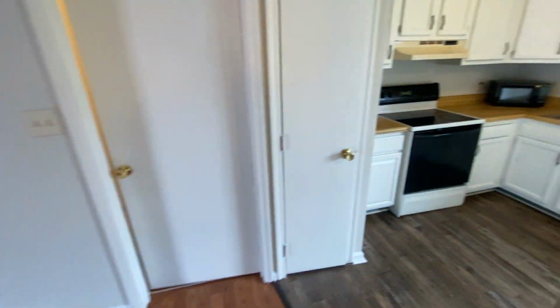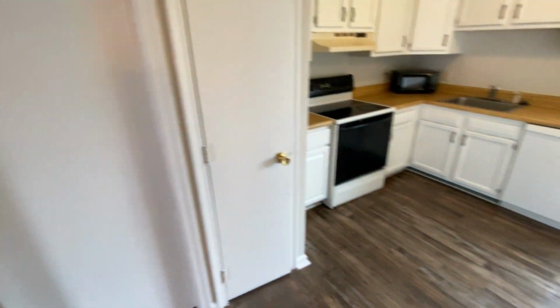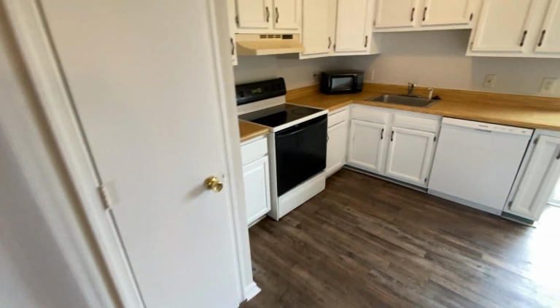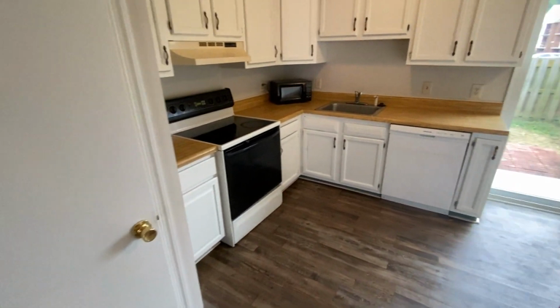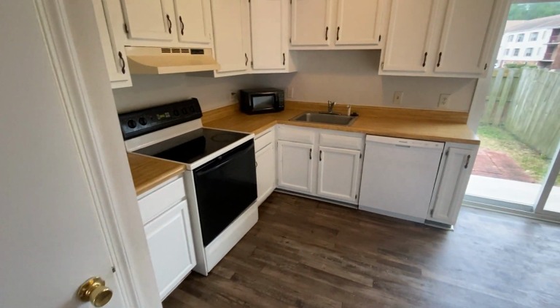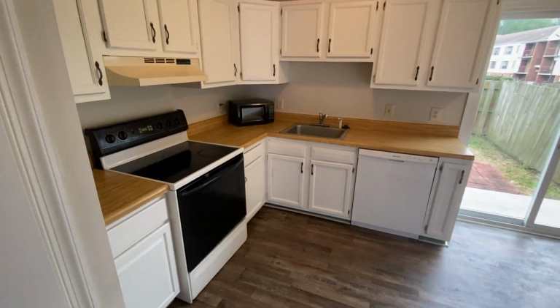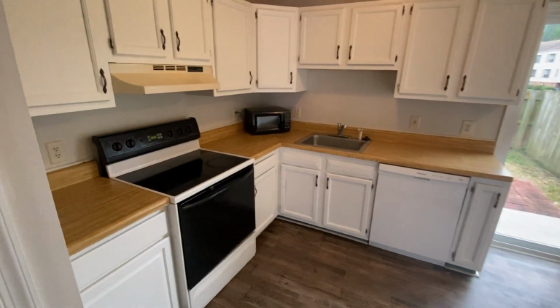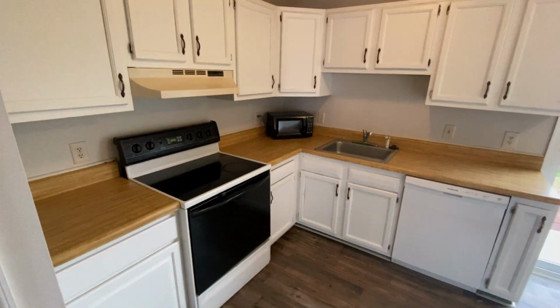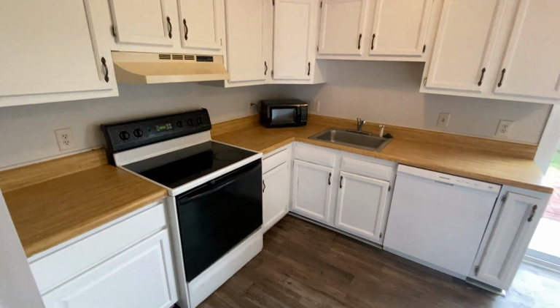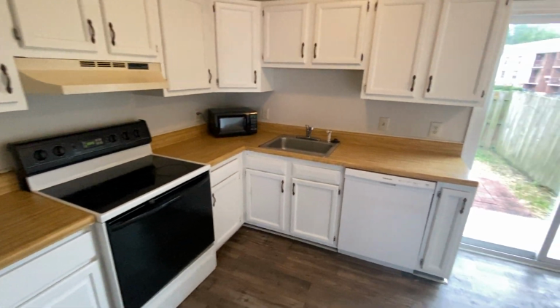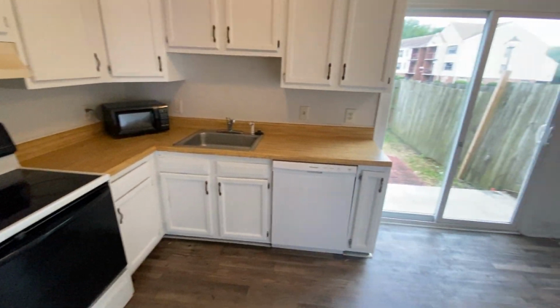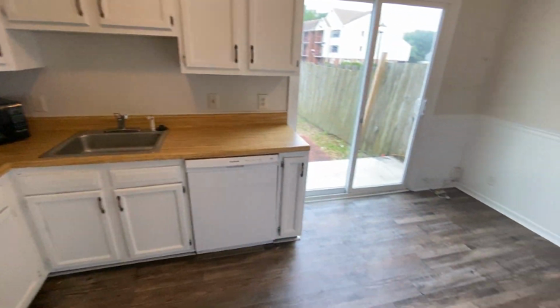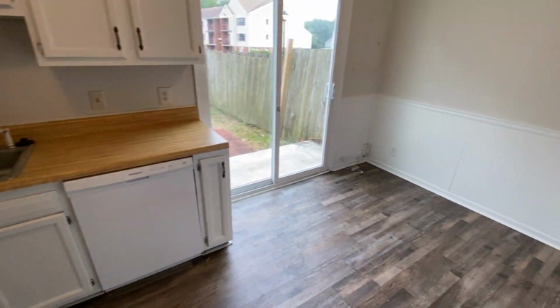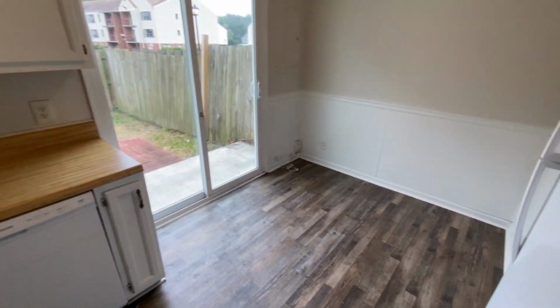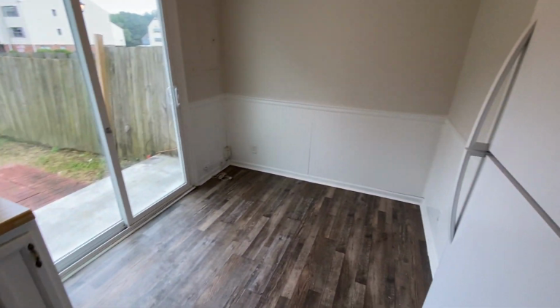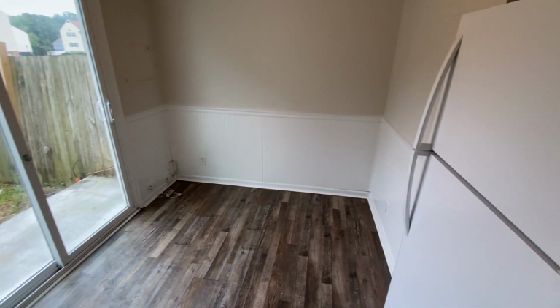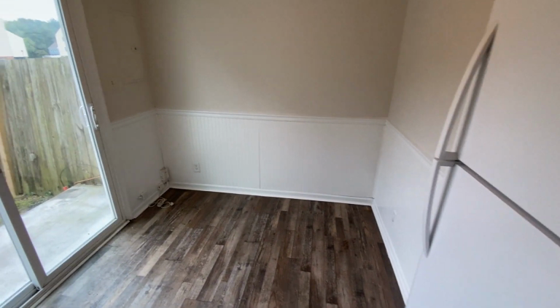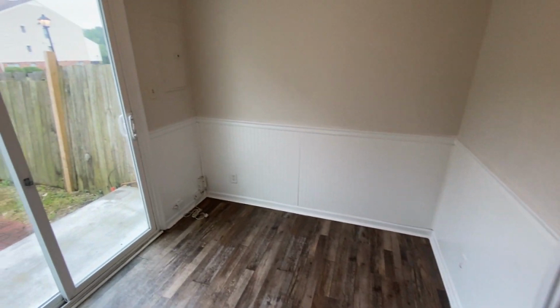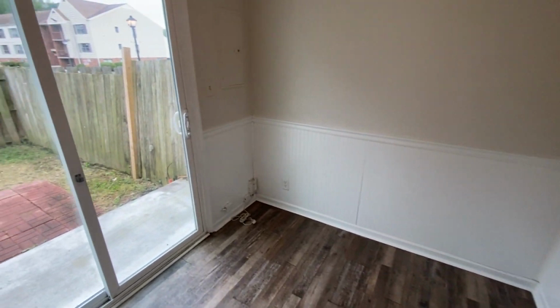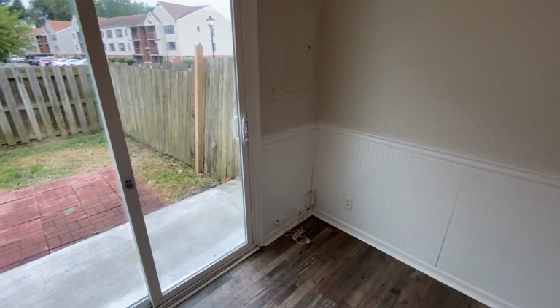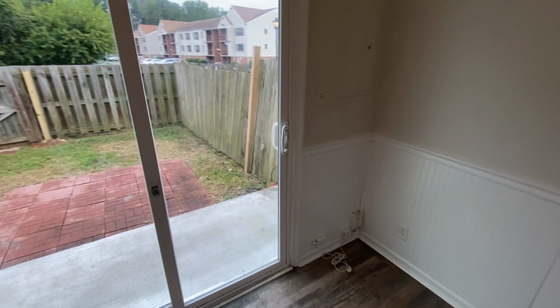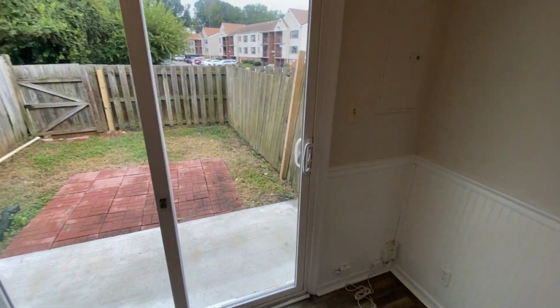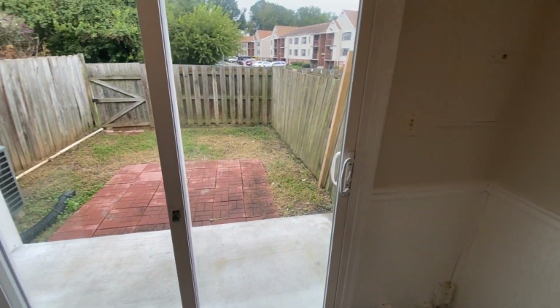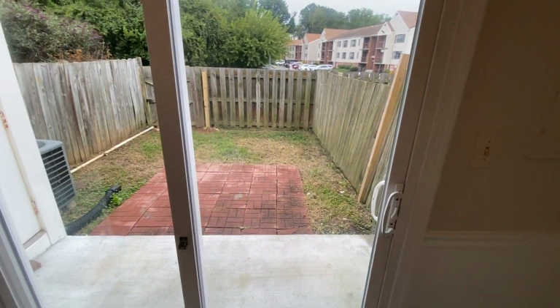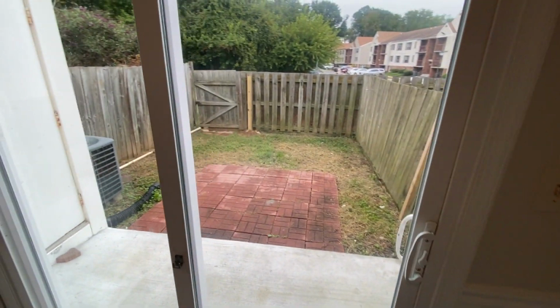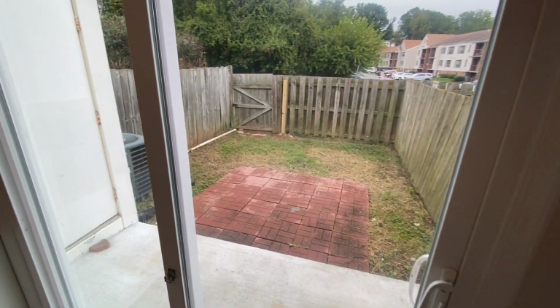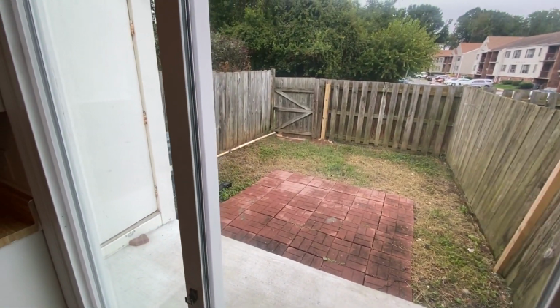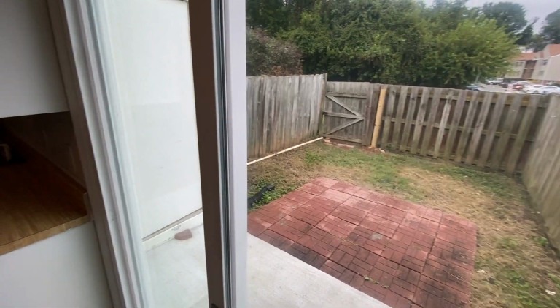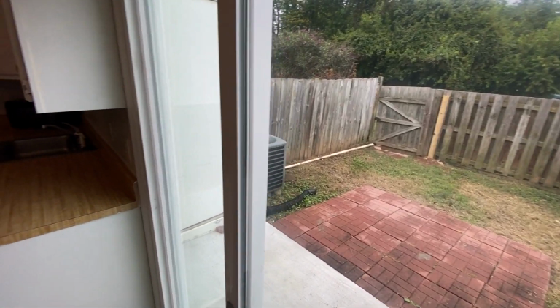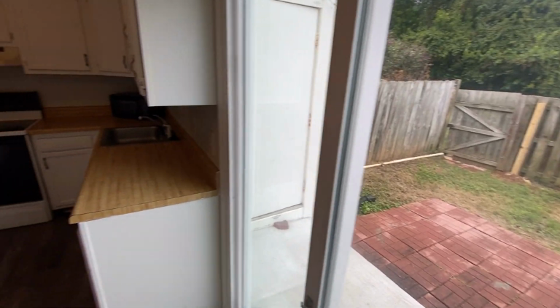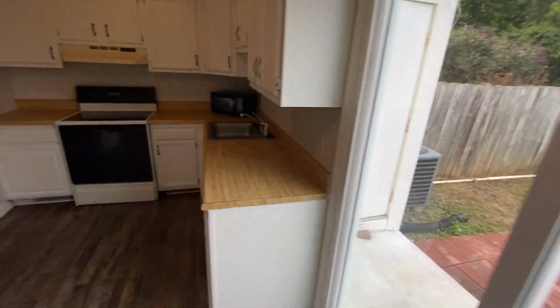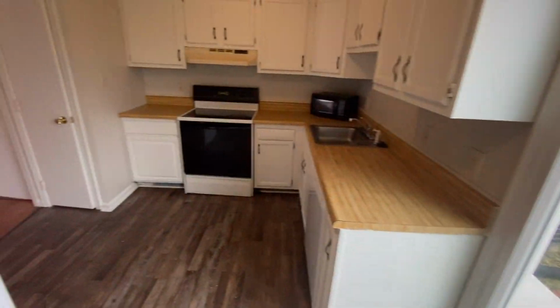We move right into the kitchen and dining areas. Lots of cabinetry, very open, easily moved around in. Slider door access to a fully fenced, gated backyard with storage.